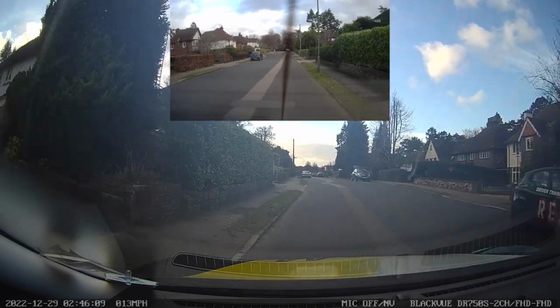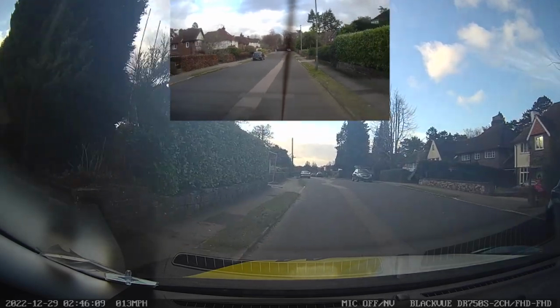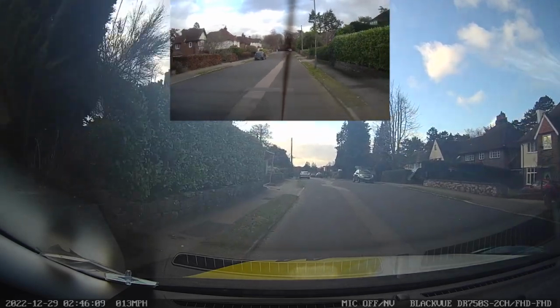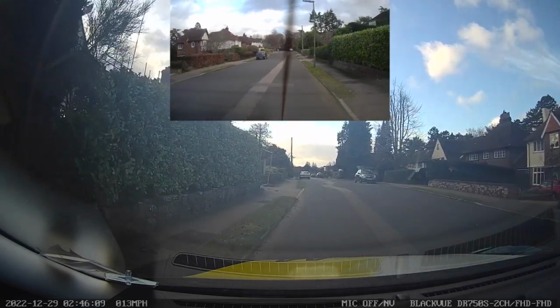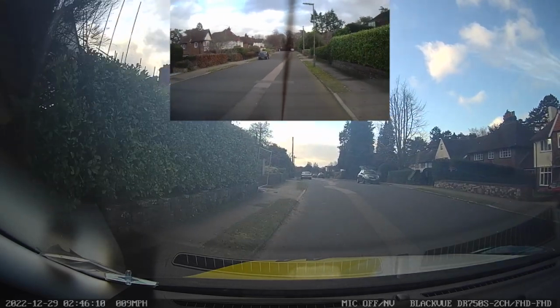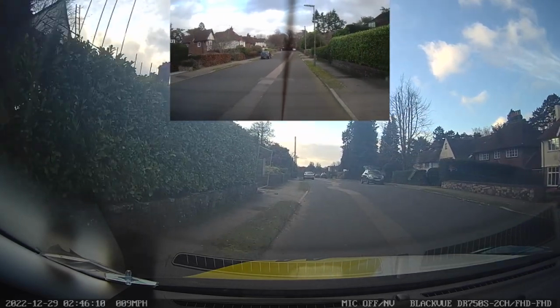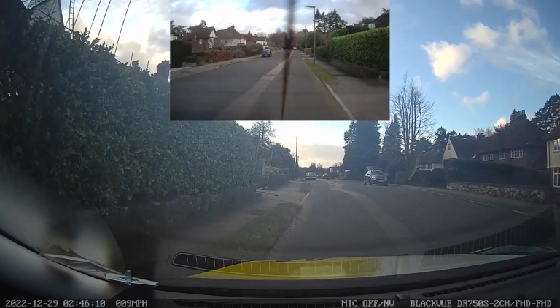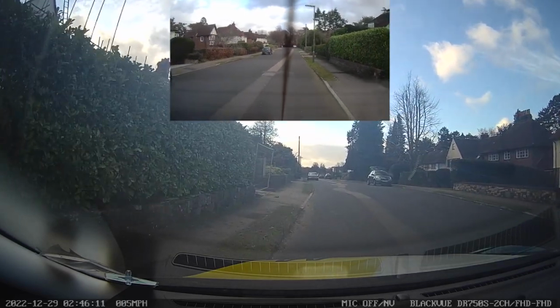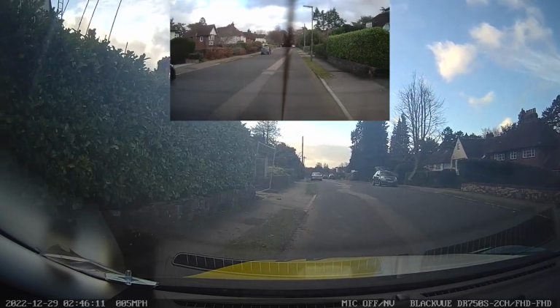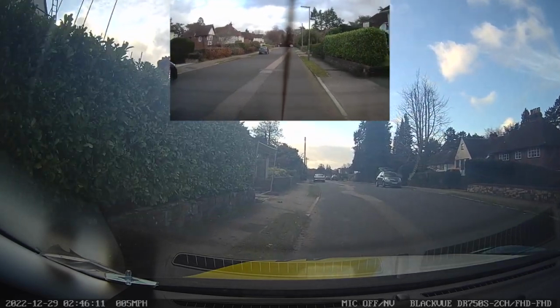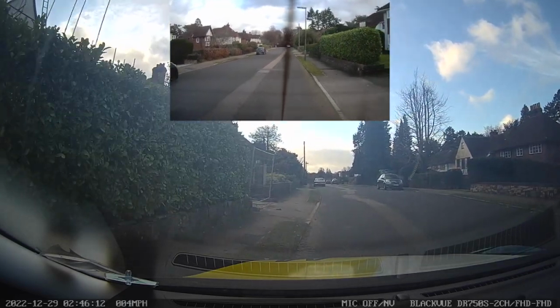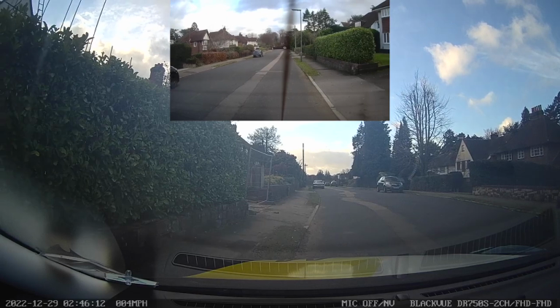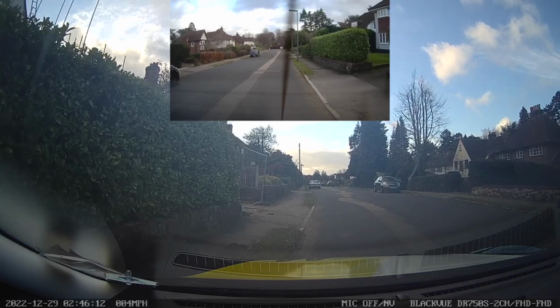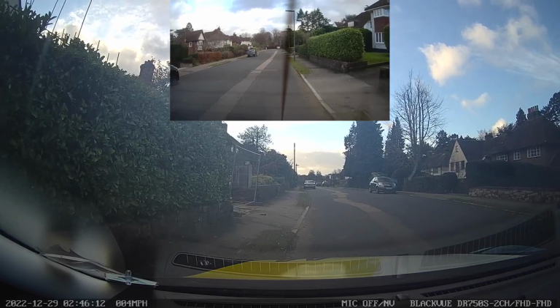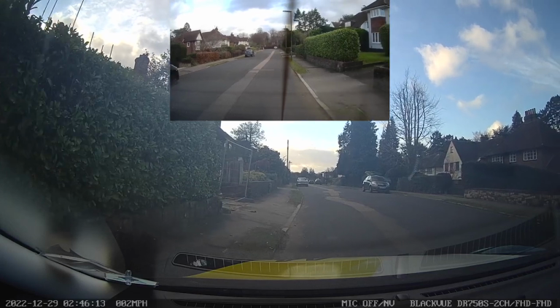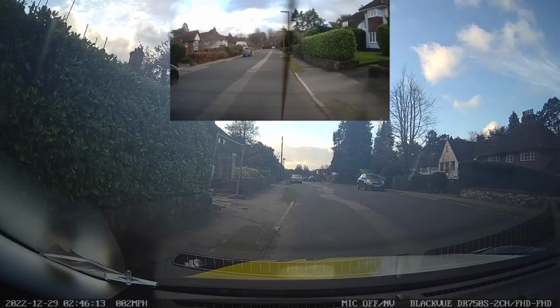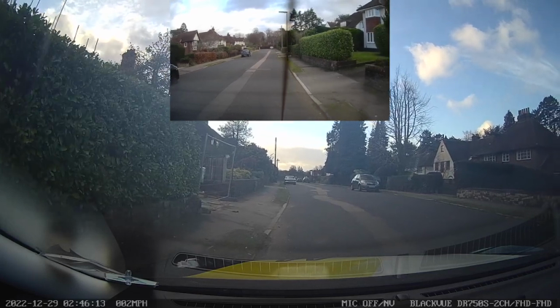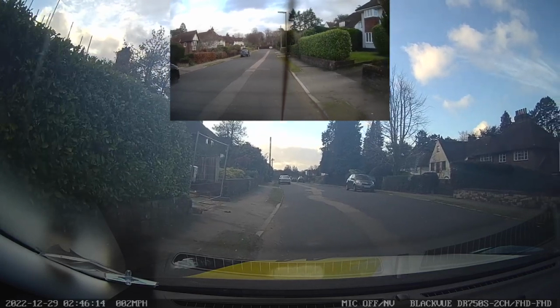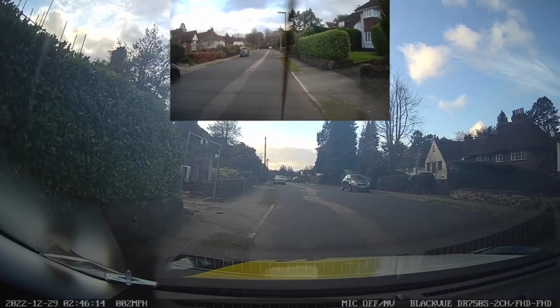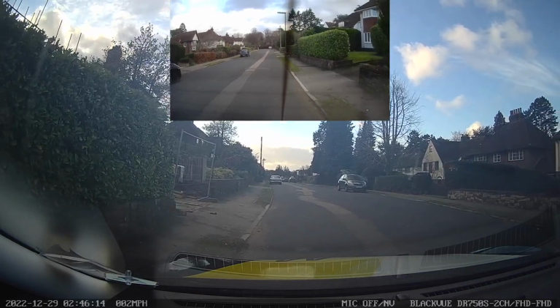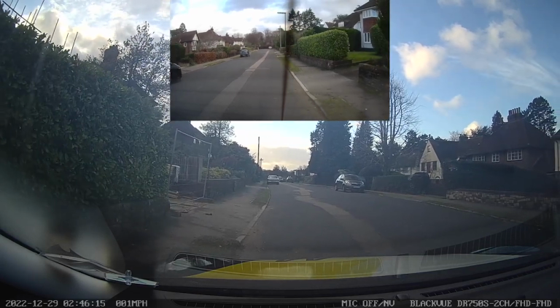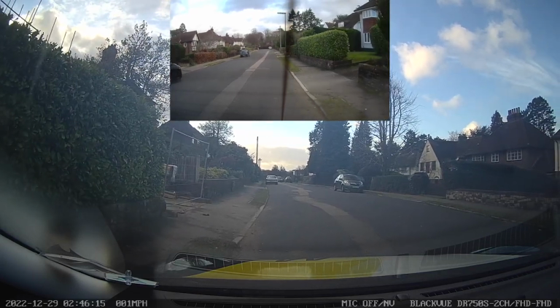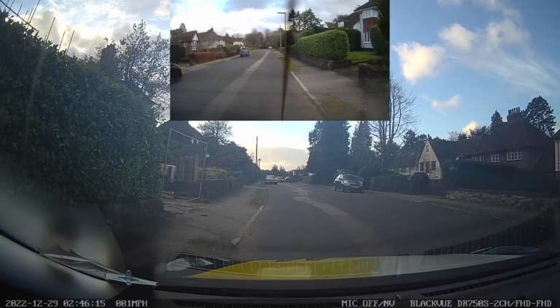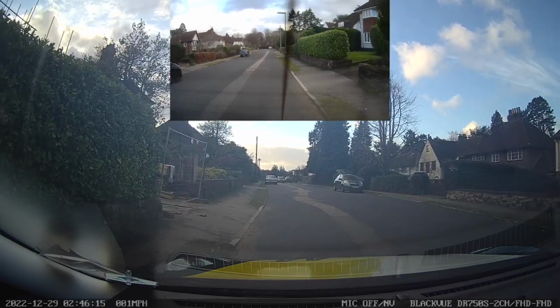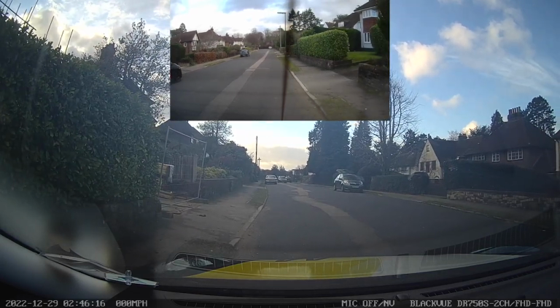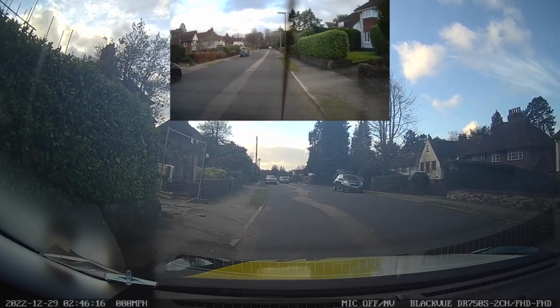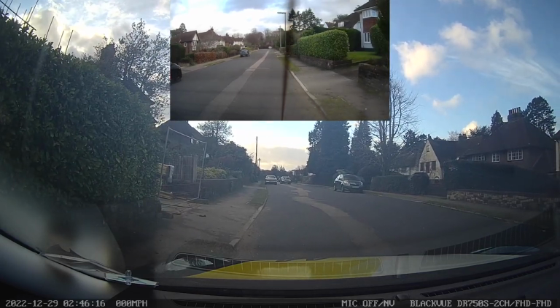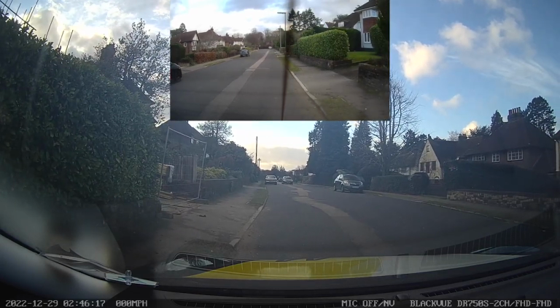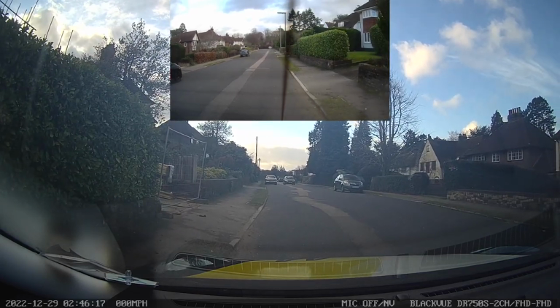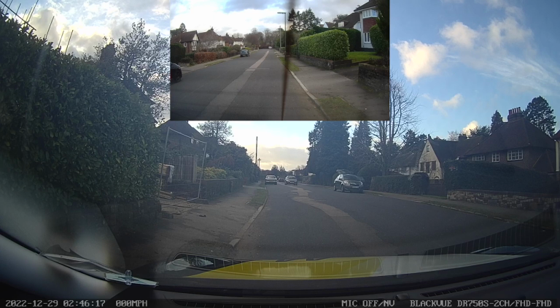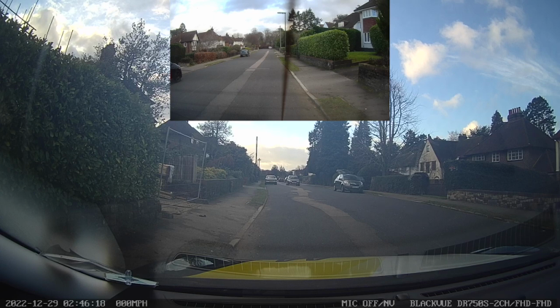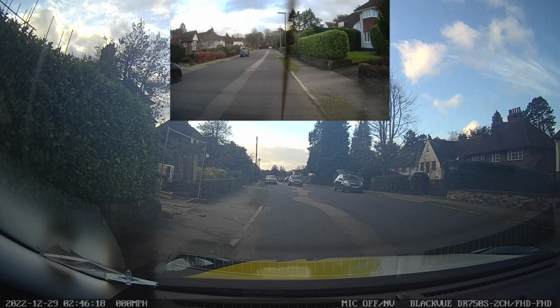The examiner asks the candidate to pull up on the left. When doing so, the candidate briefly mounts the kerb. However, the examiner decides to give them the benefit of the doubt and marks no fault for this.